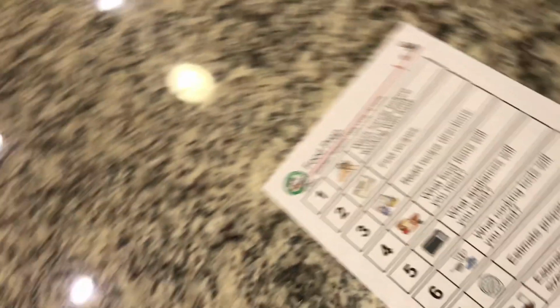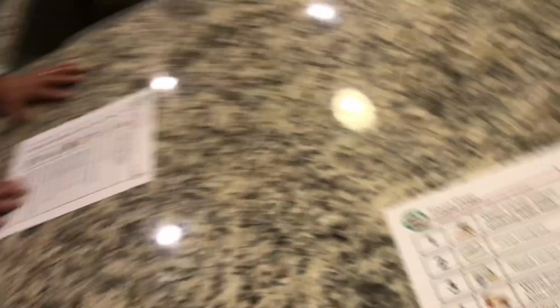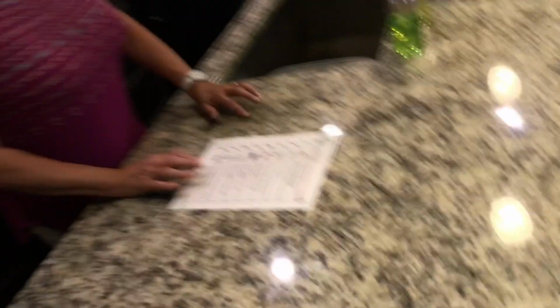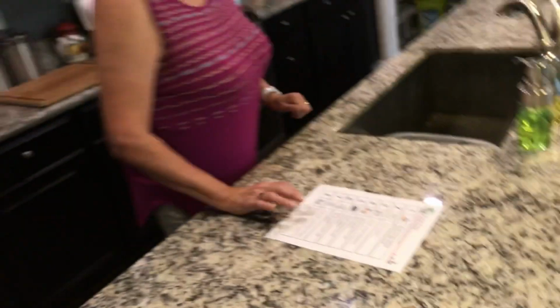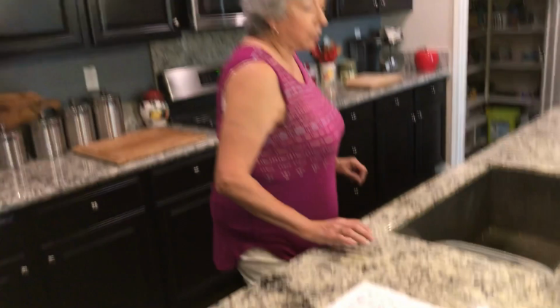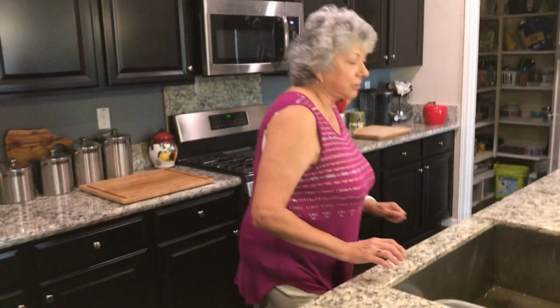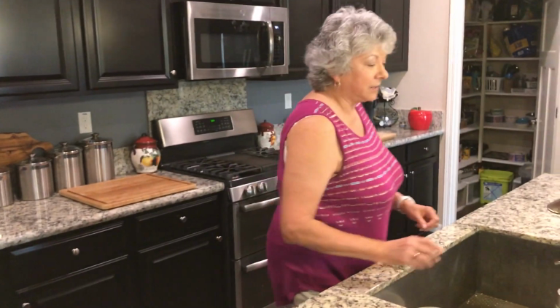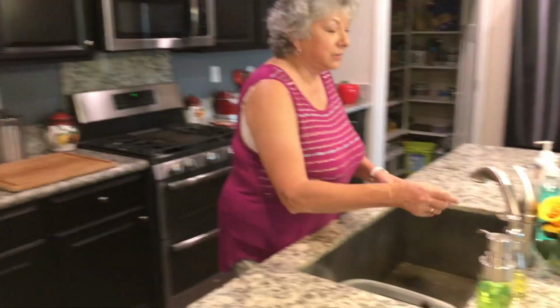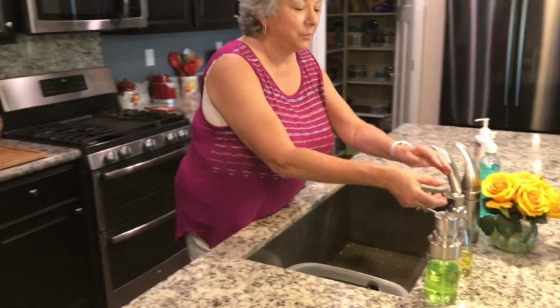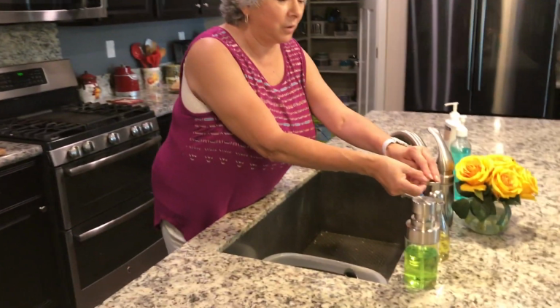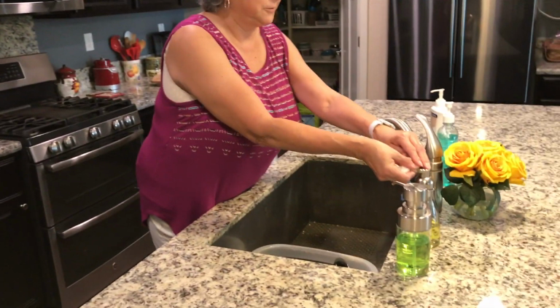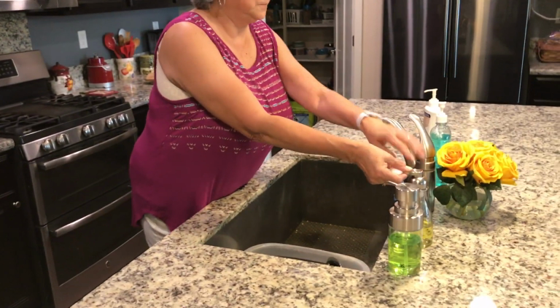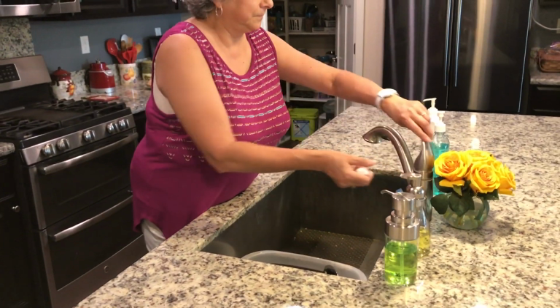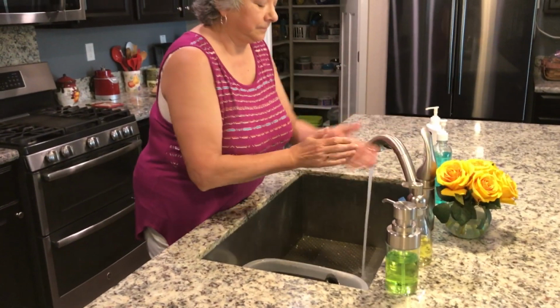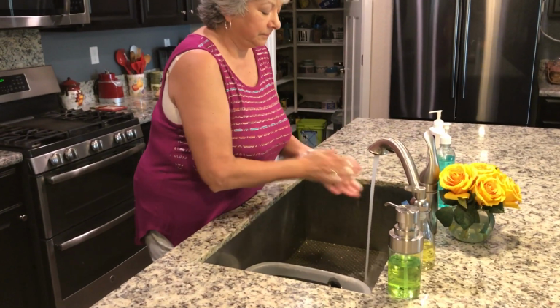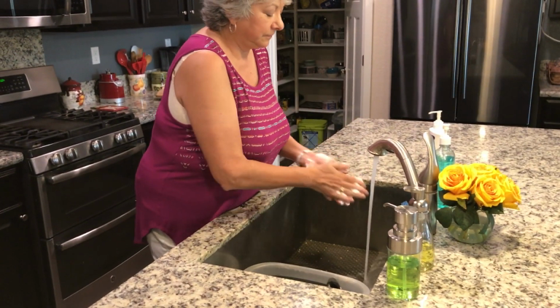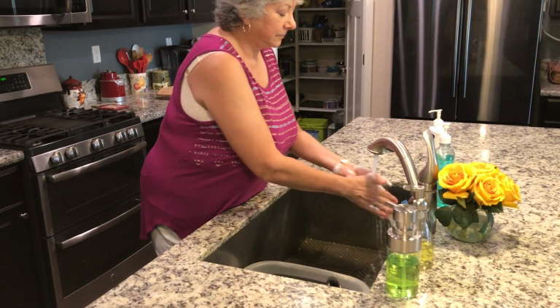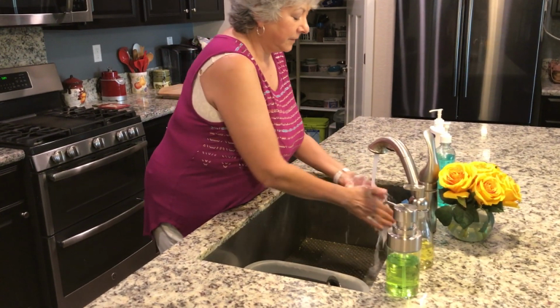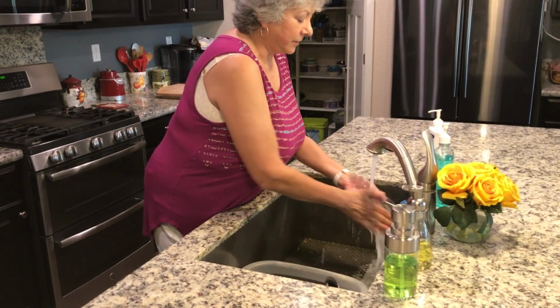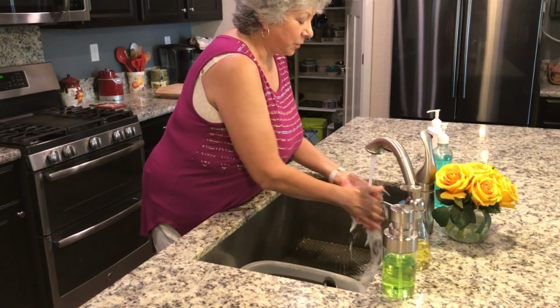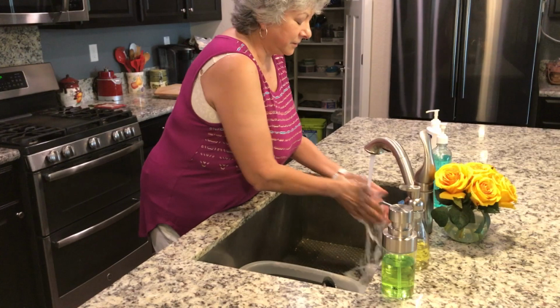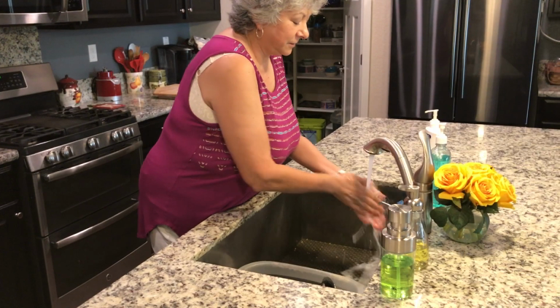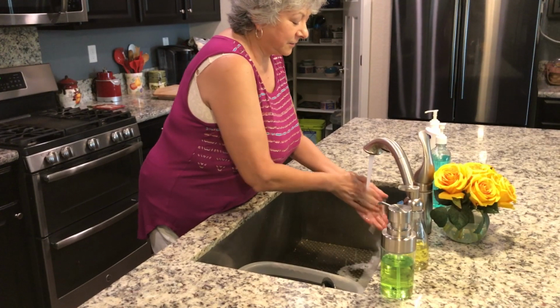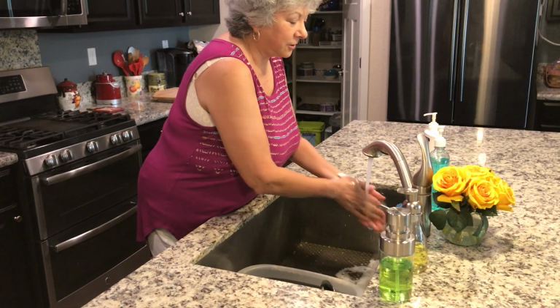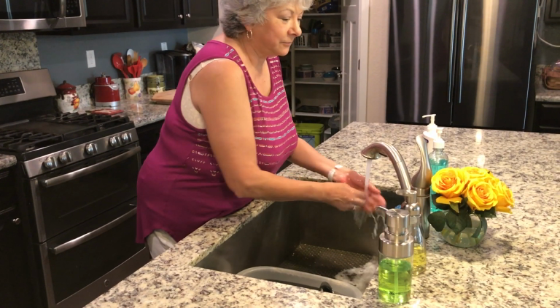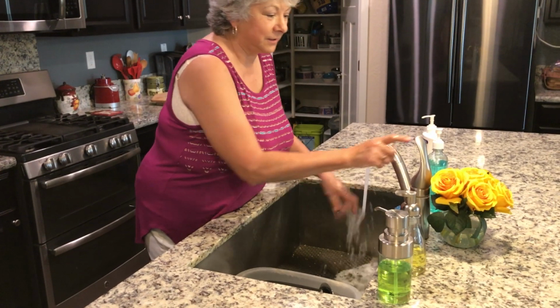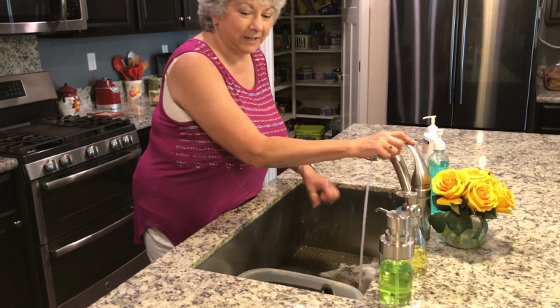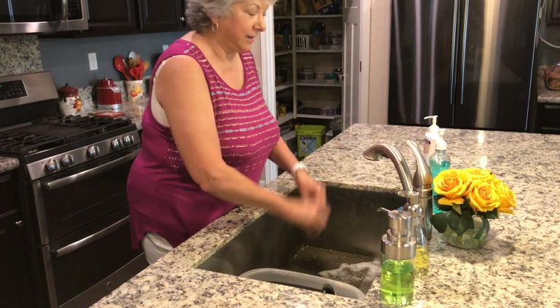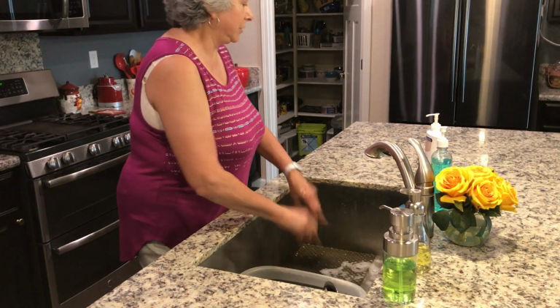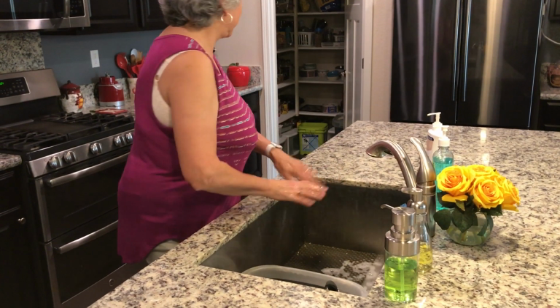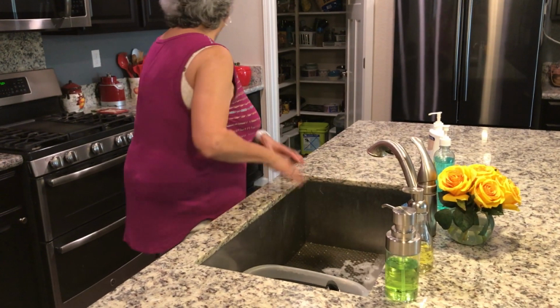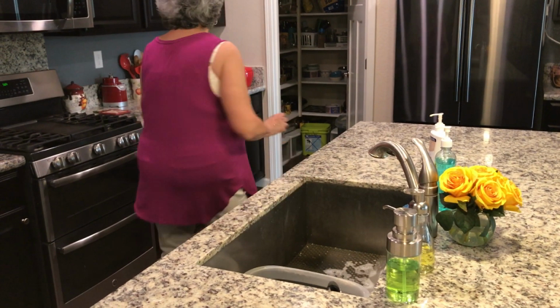Okay, so step one, we're going to wash our hands with soap and water. It's very important to start off with clean hands when you're working with food.